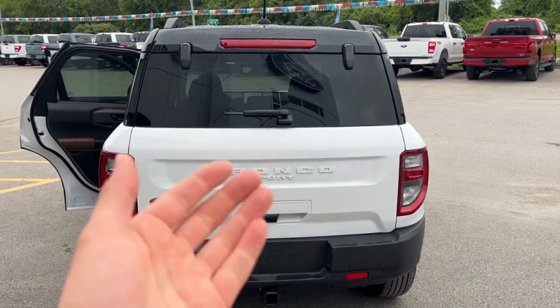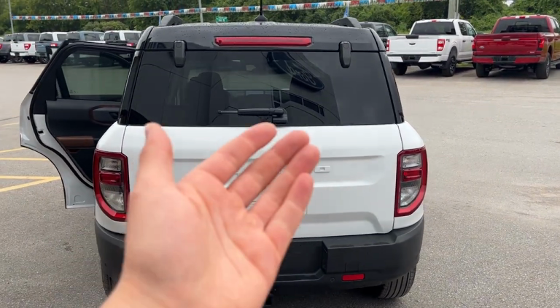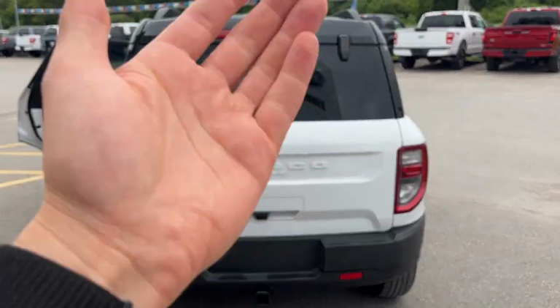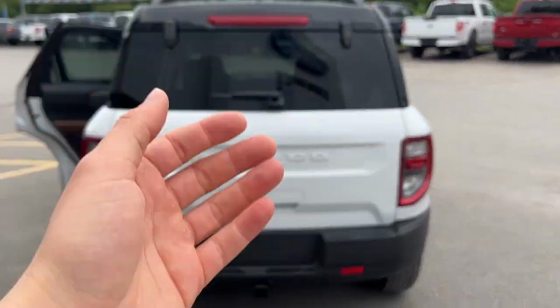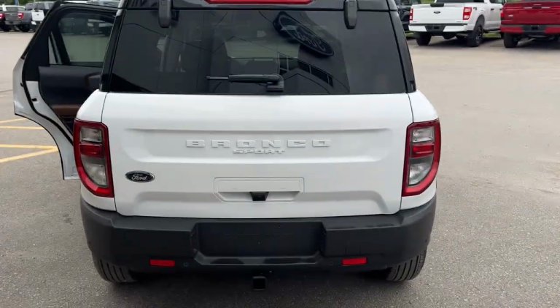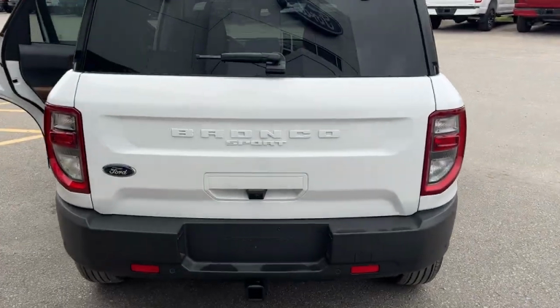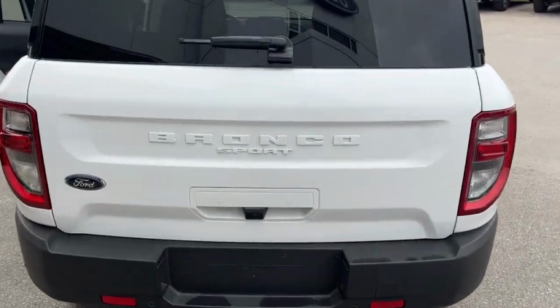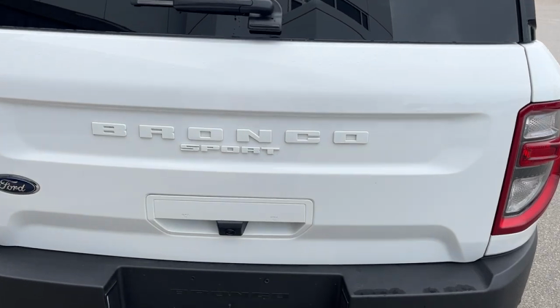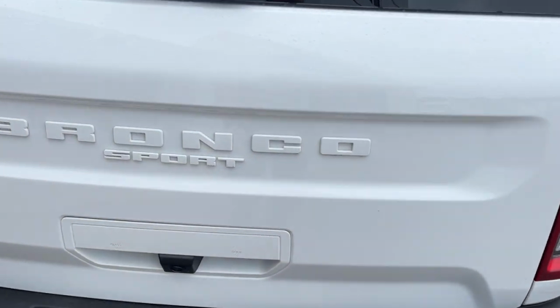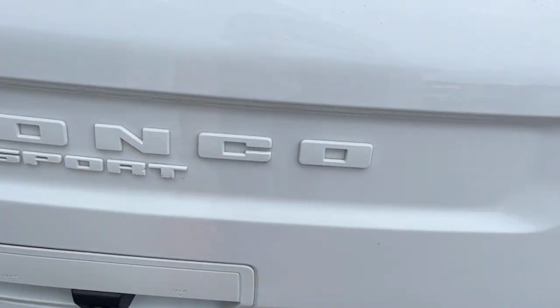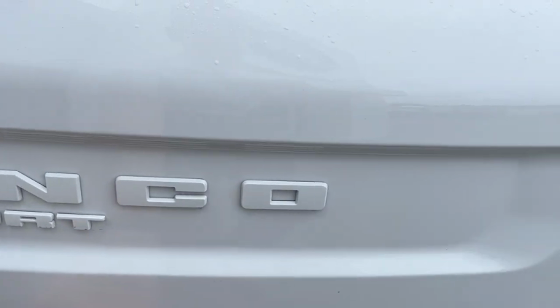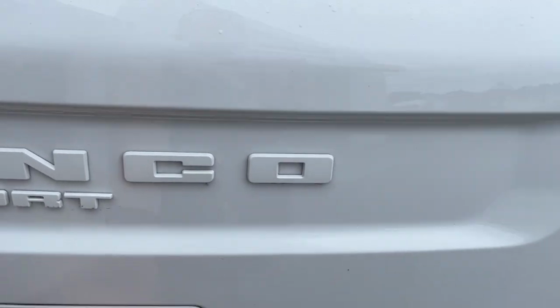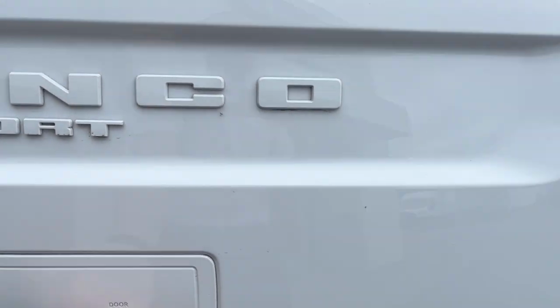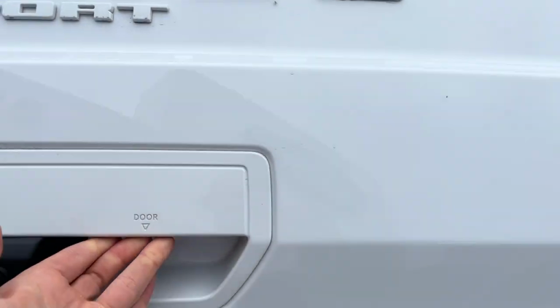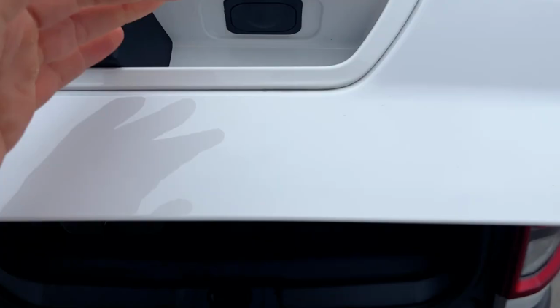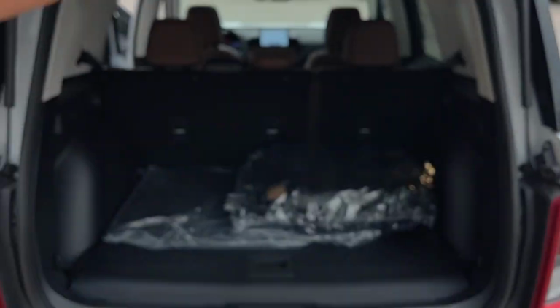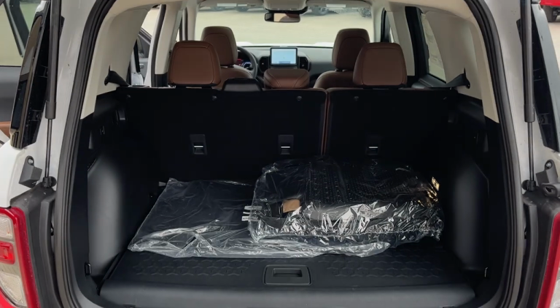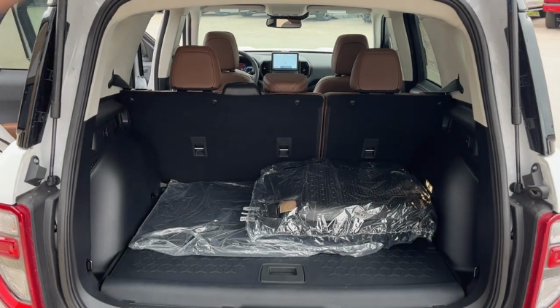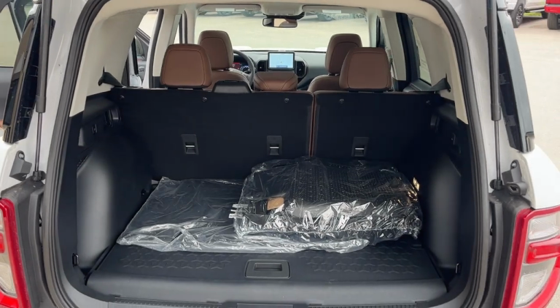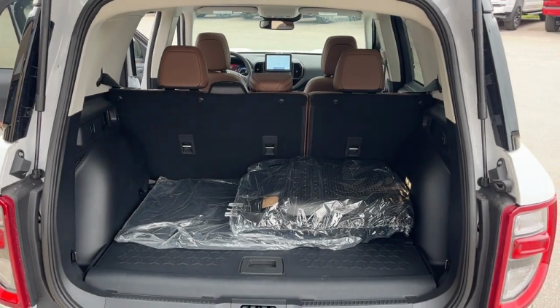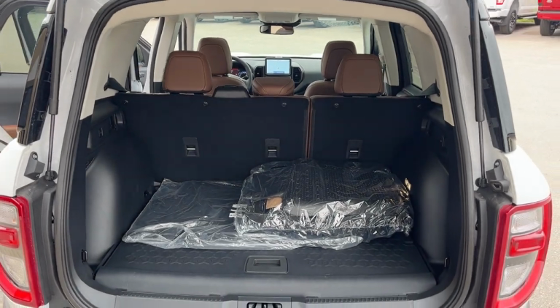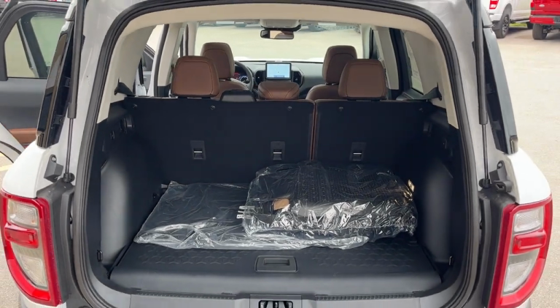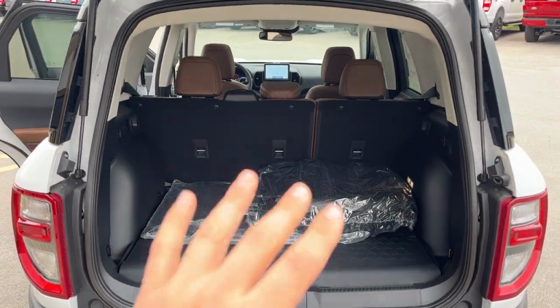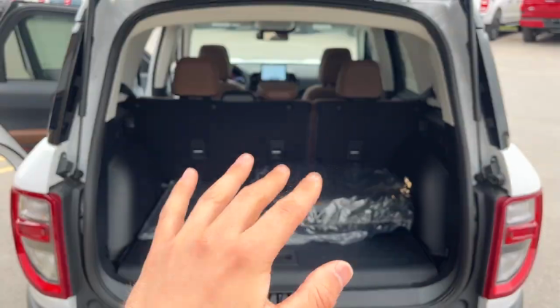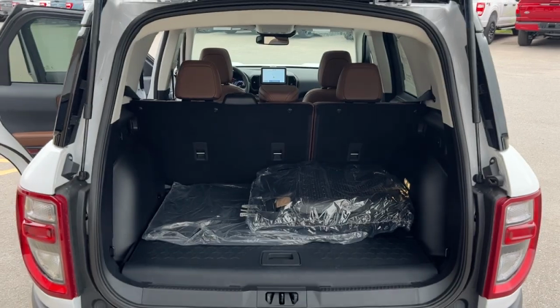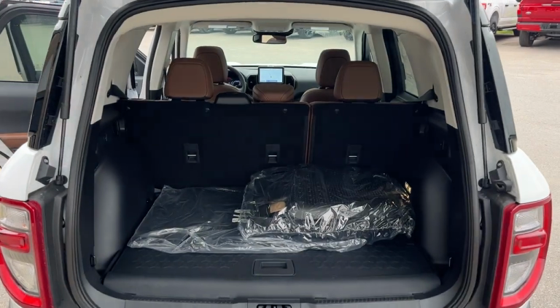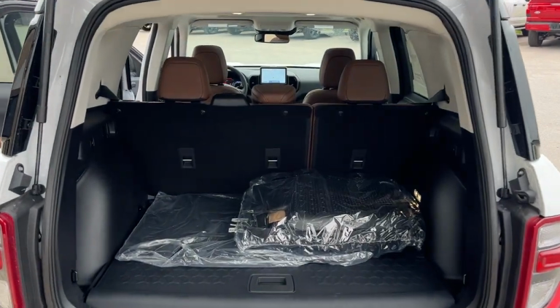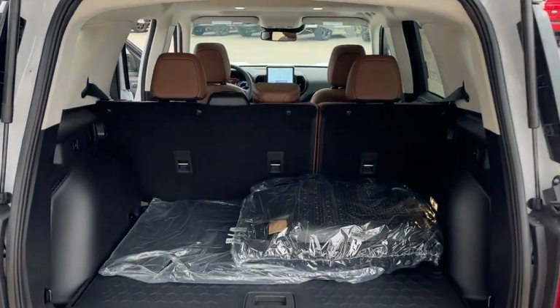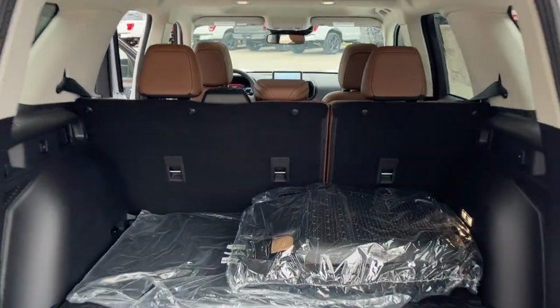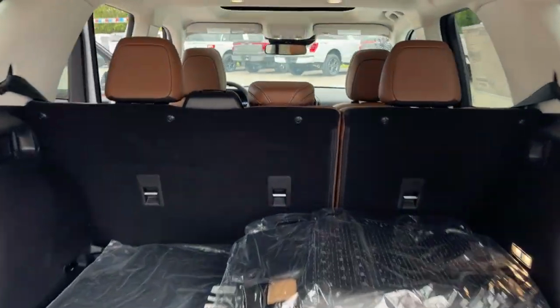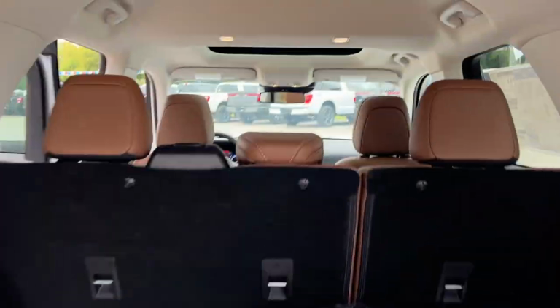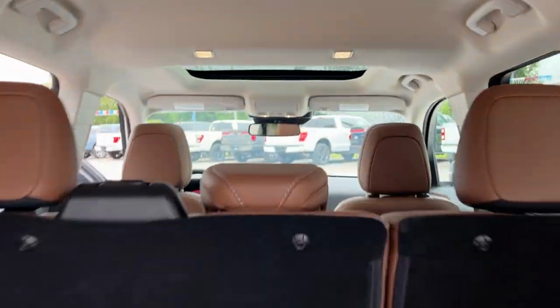You can't open just the glass, but opening the whole tailgate here you get plenty of storage in the back of these Bronco Sports, and even more when you fold down the seats — be sure to check out the photos for that.